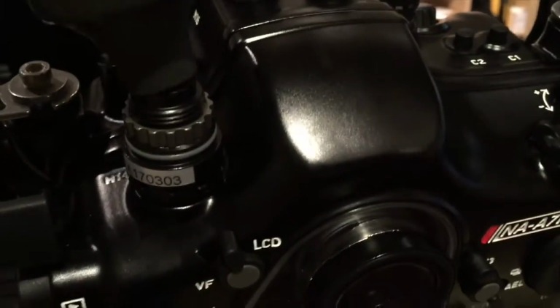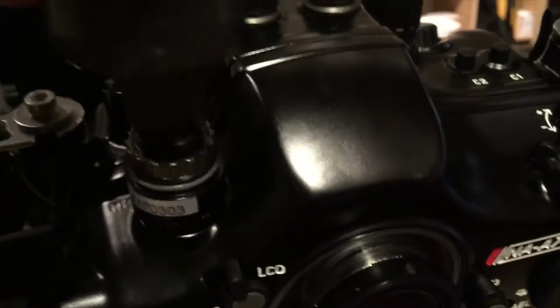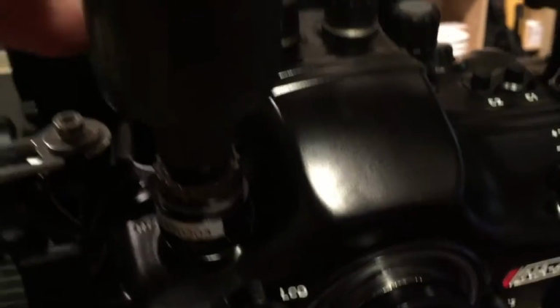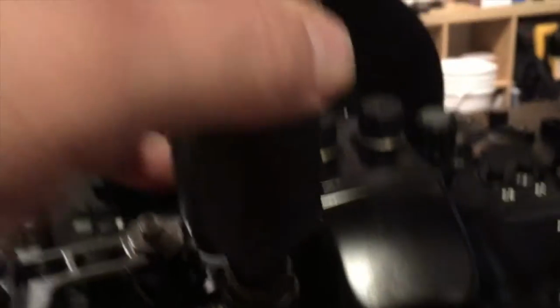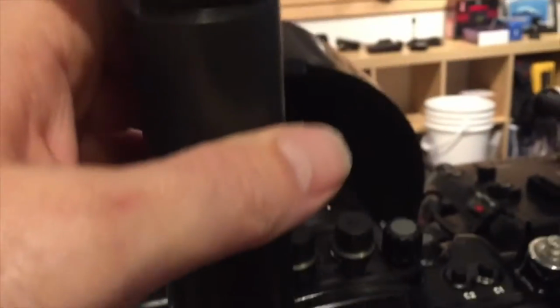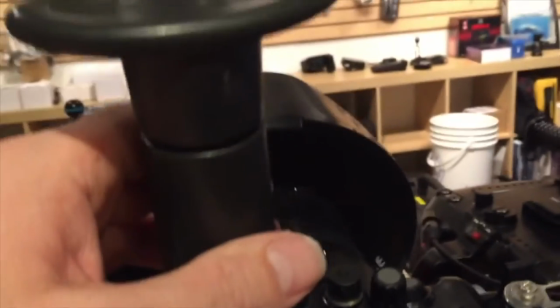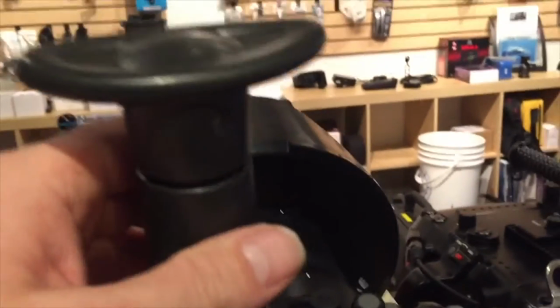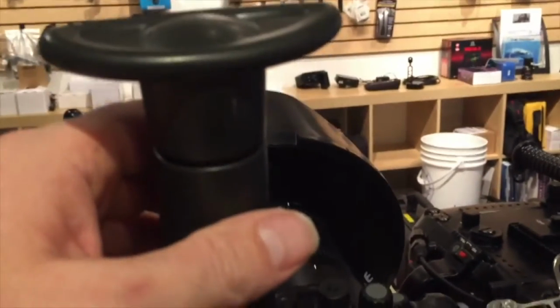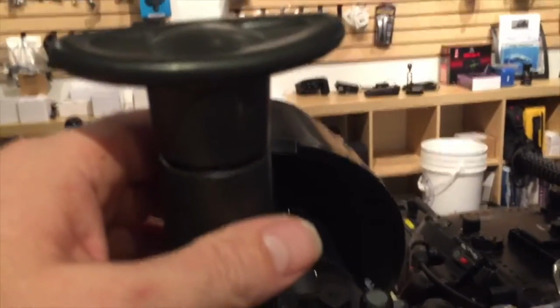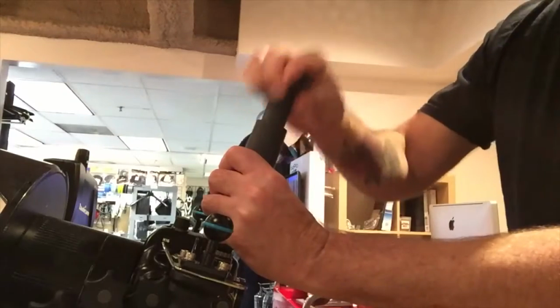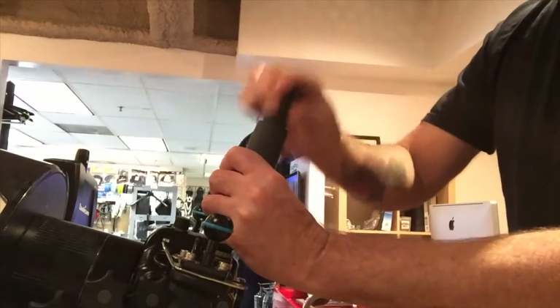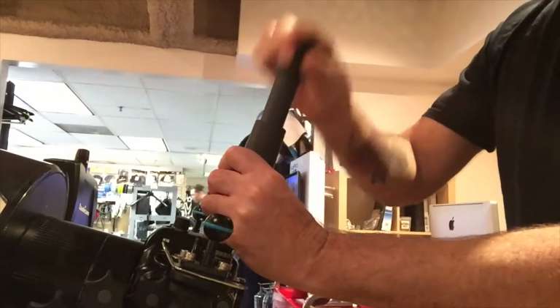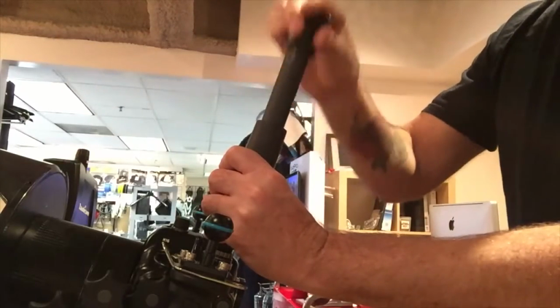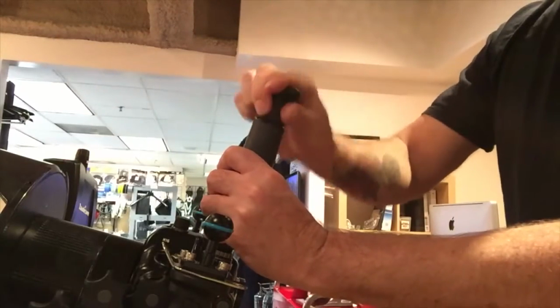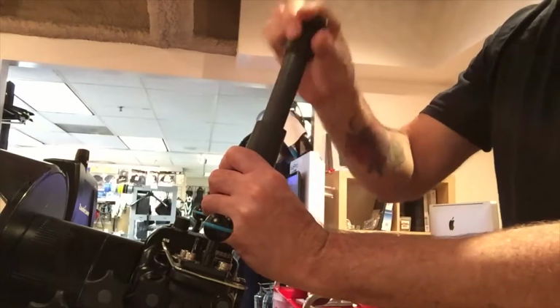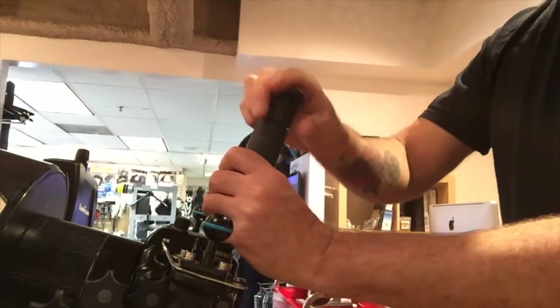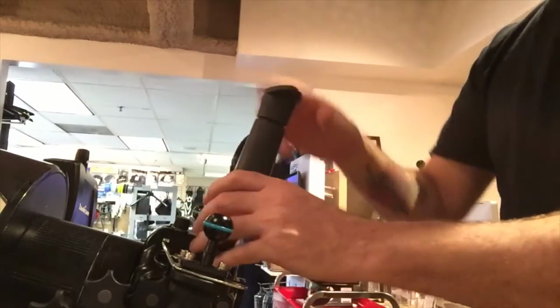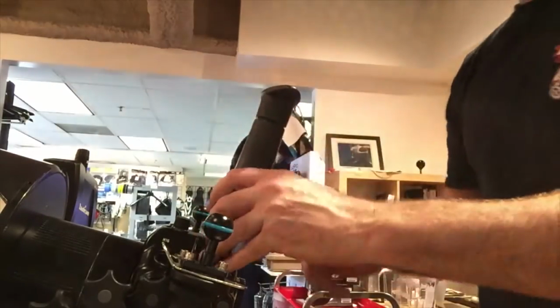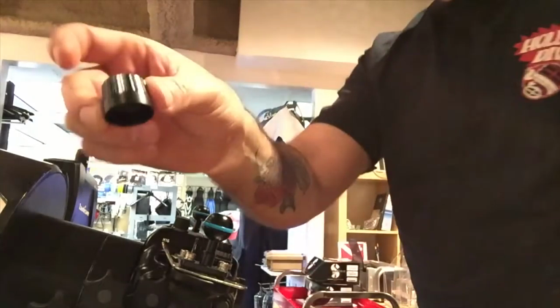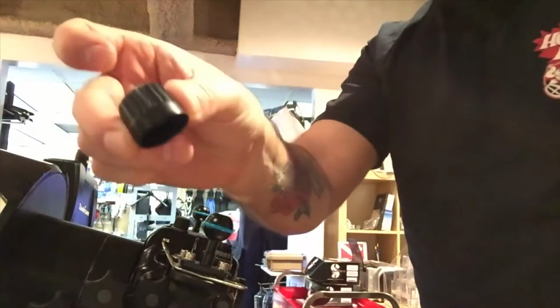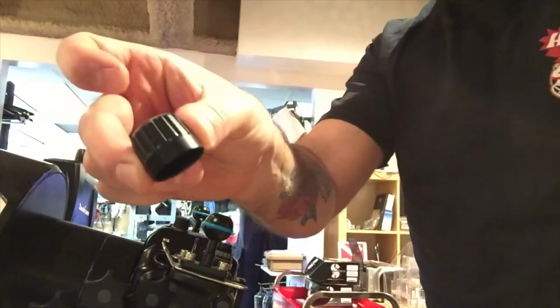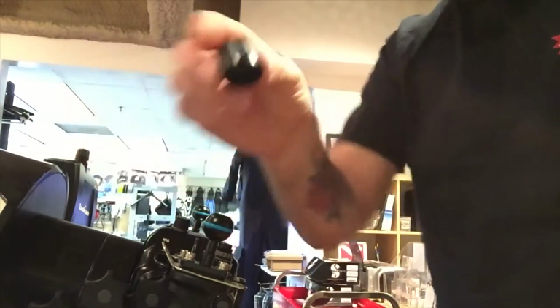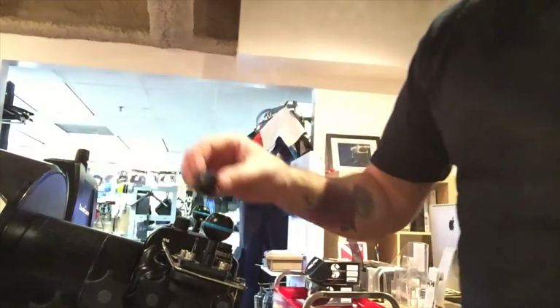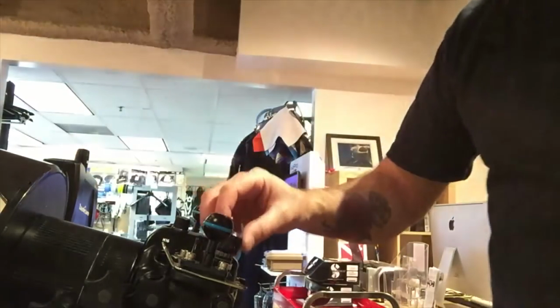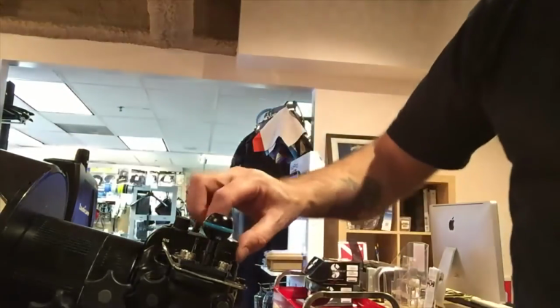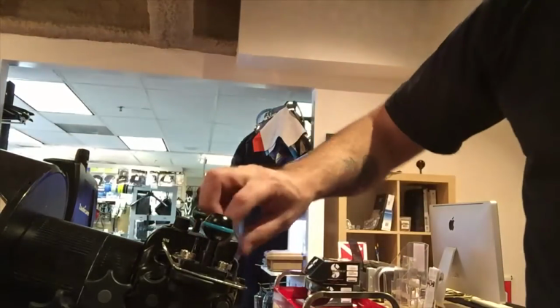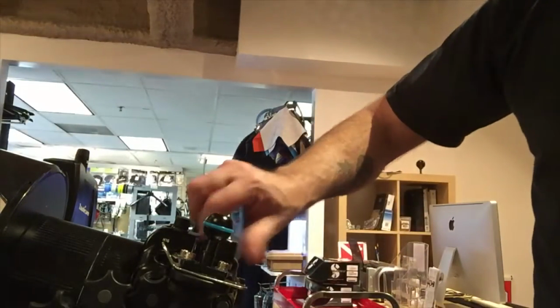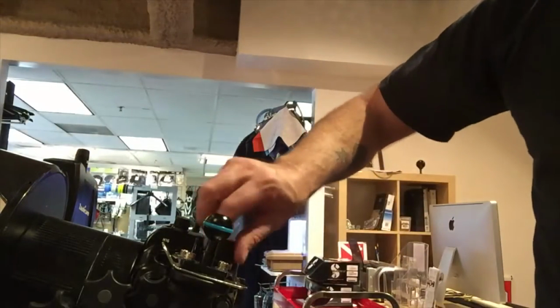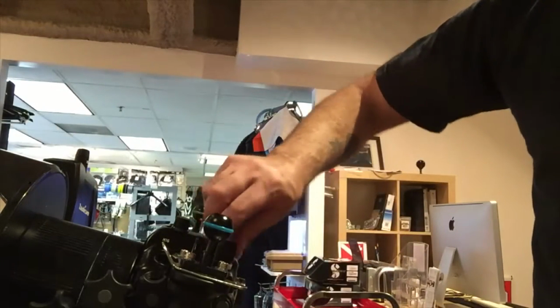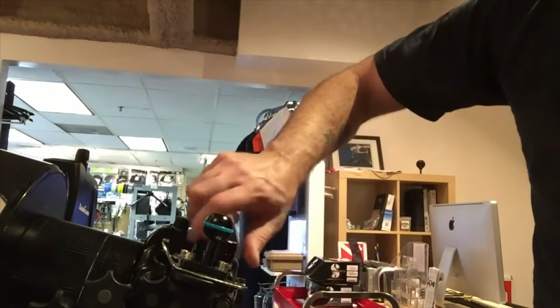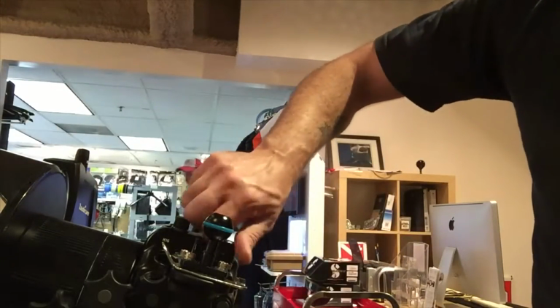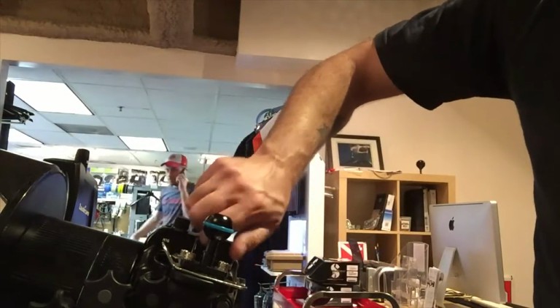Put the vacuum pump on it and pump it up — well, you're pumping it down, really, because you're making a seal. Put the cap on it and seal it.